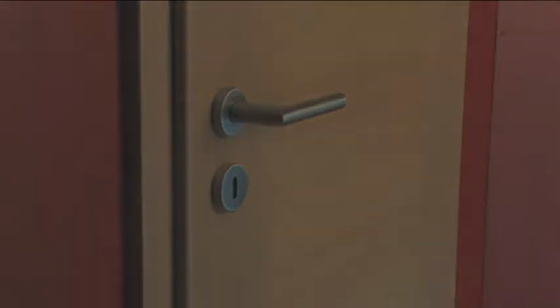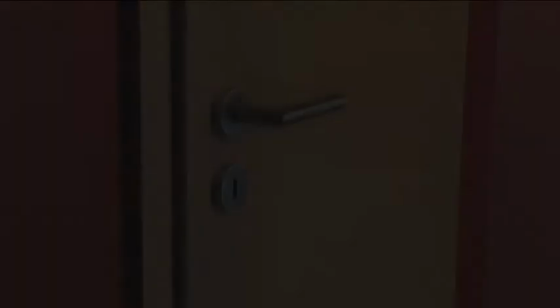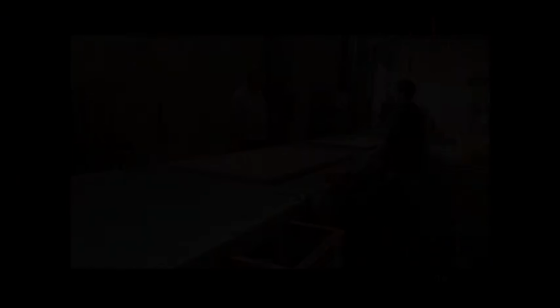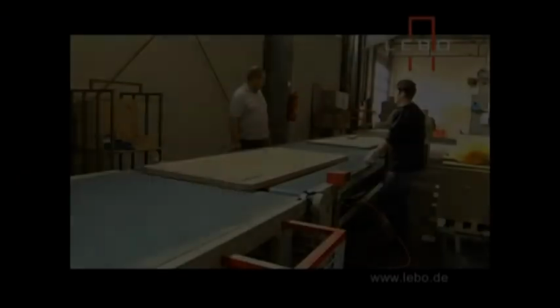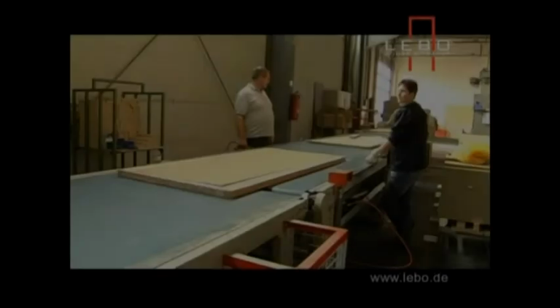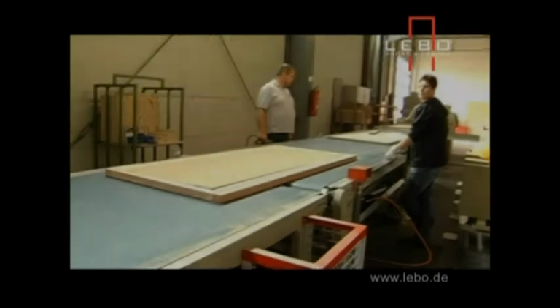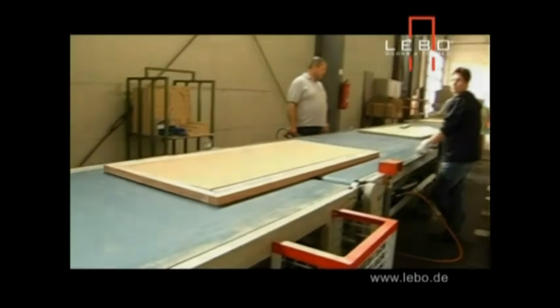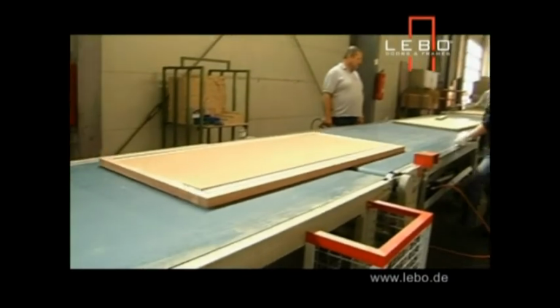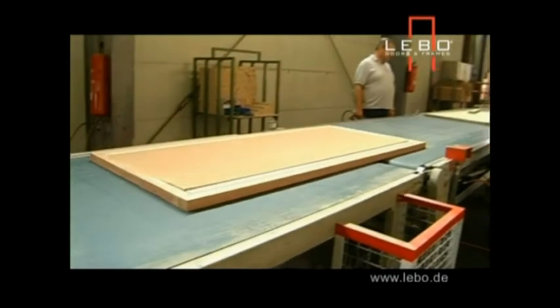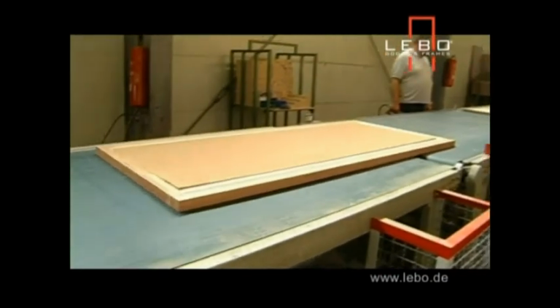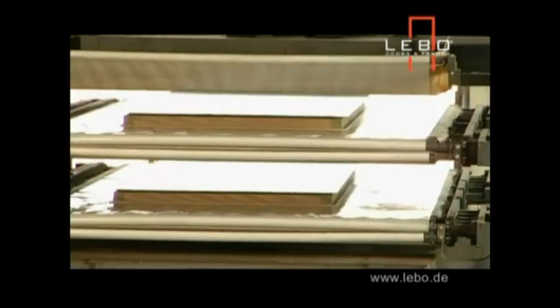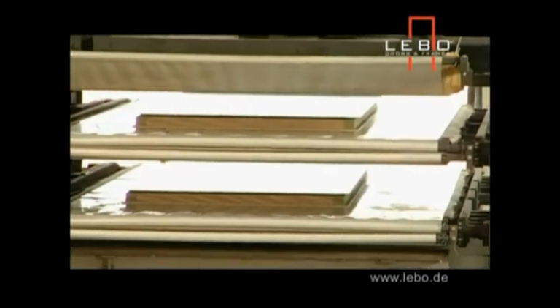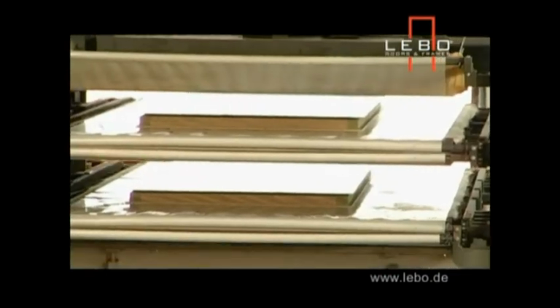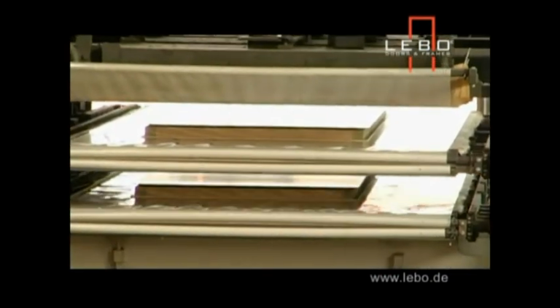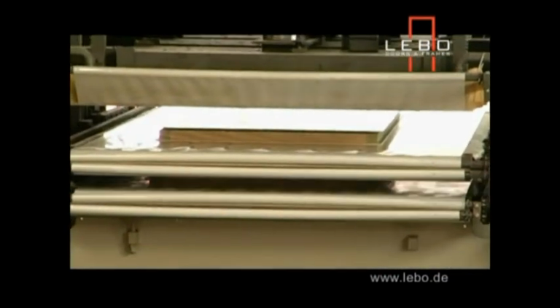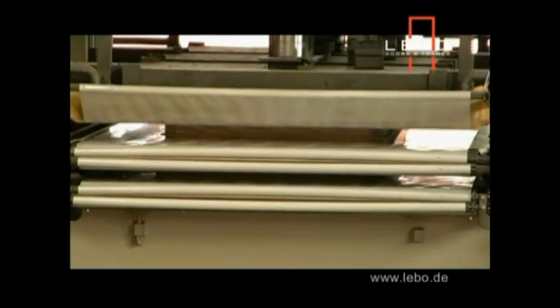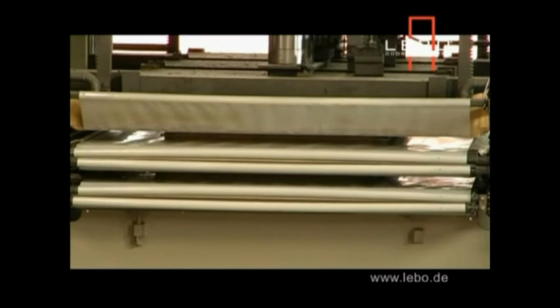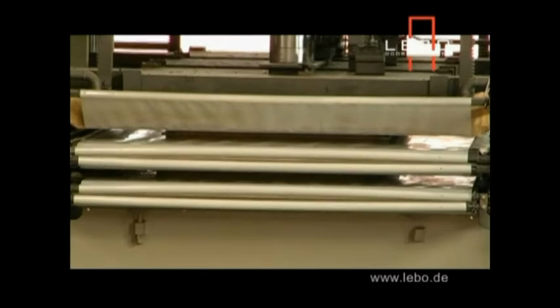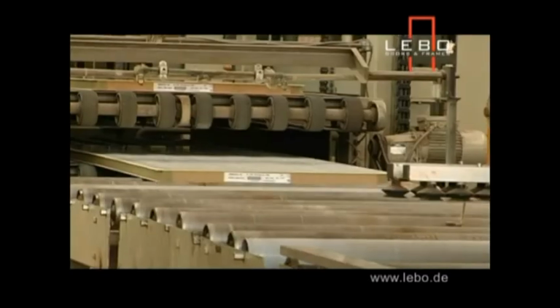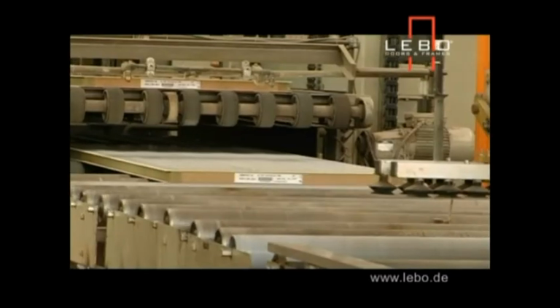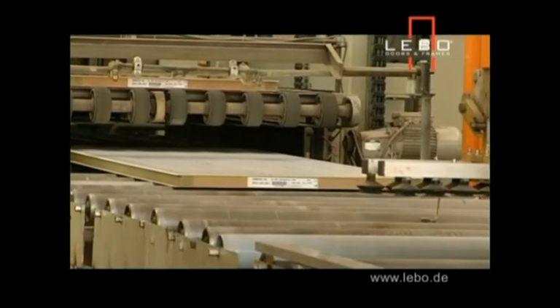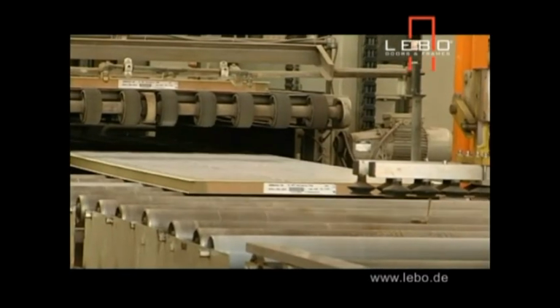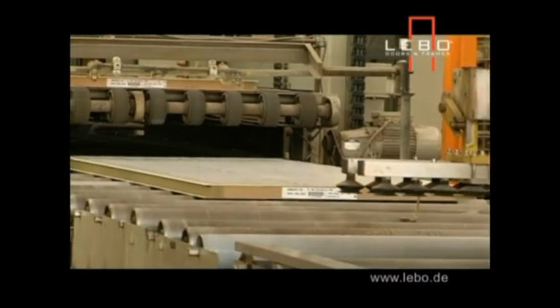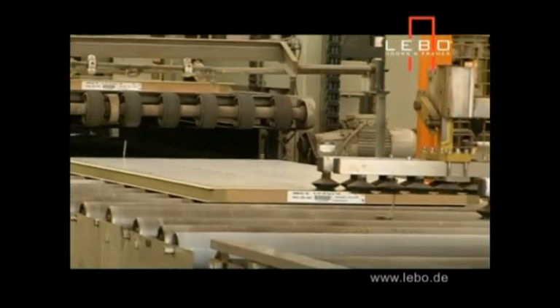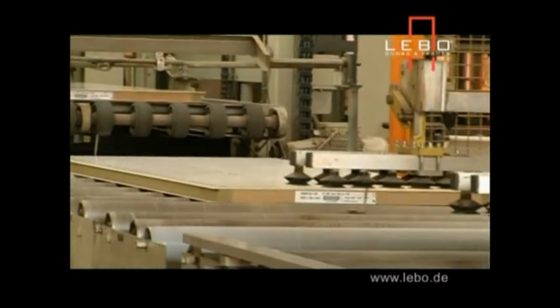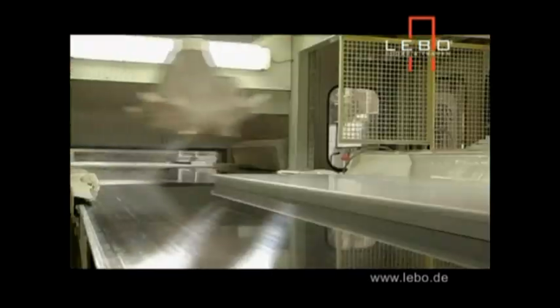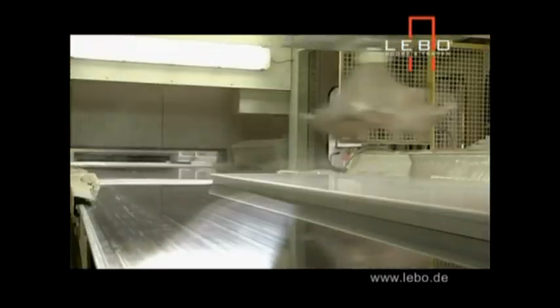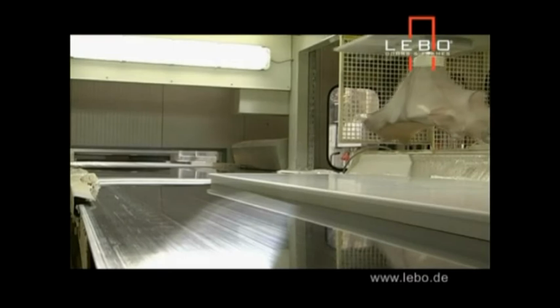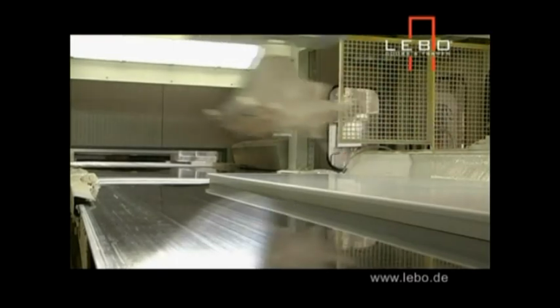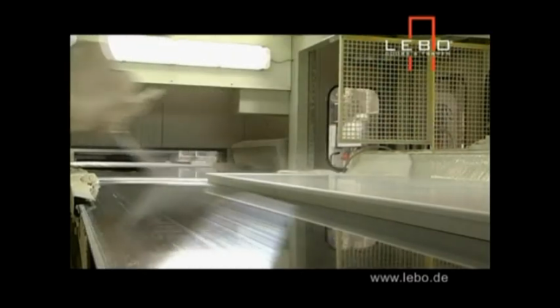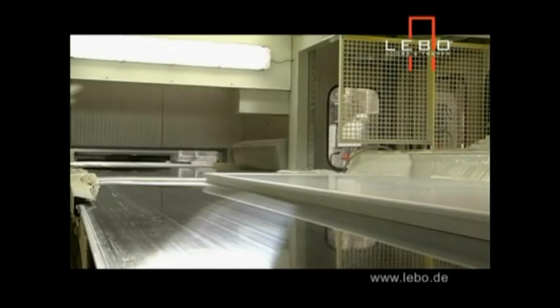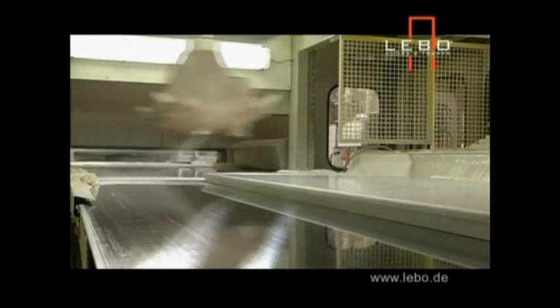The result is a really good fit between door and frame that prevents drafts, noise, and light from passing between rooms. Lebo have been making quality doors in Germany for 140 years. Nowadays they make about 6,000 doors every week for markets in 15 countries.